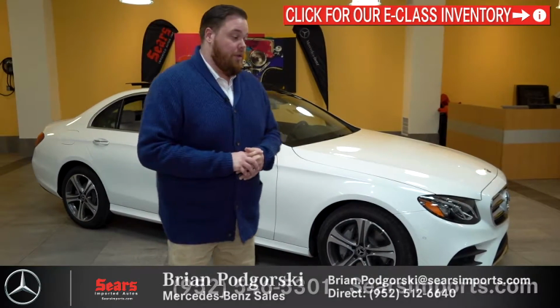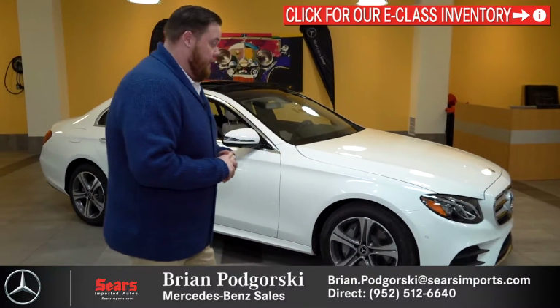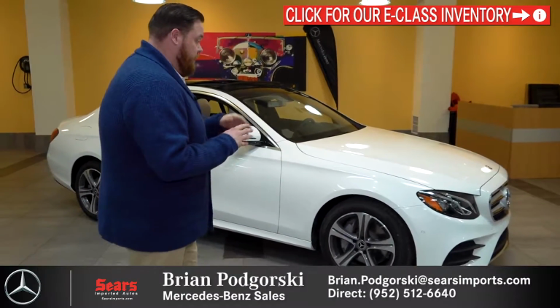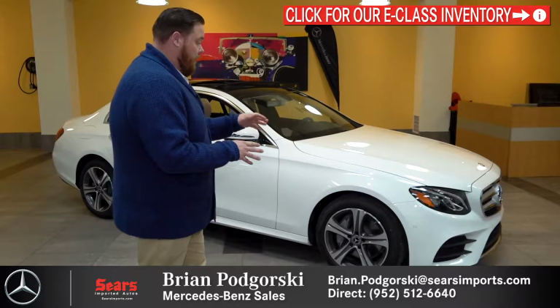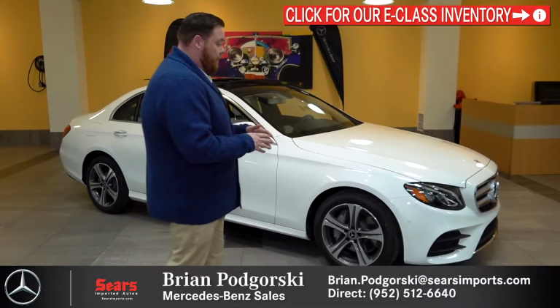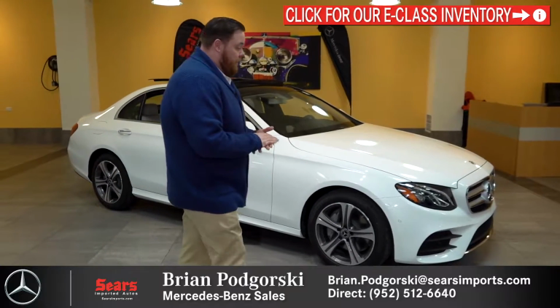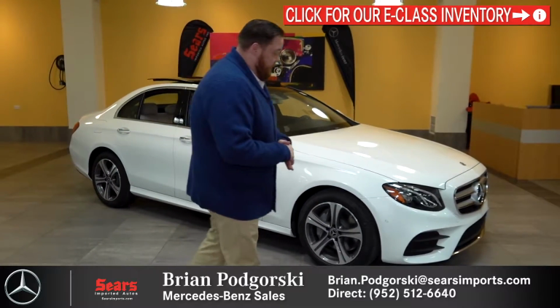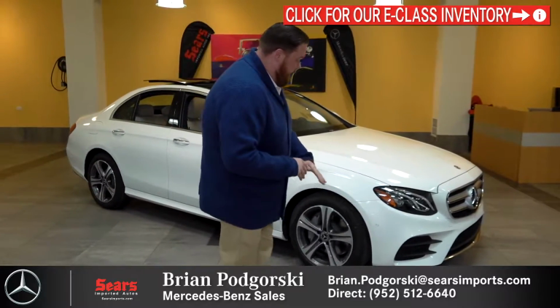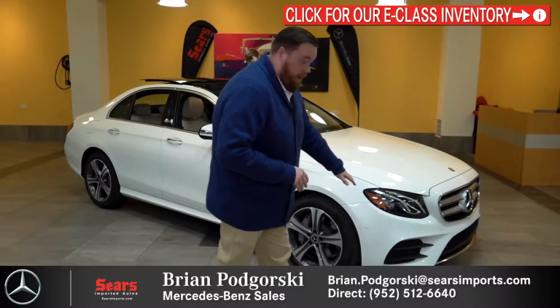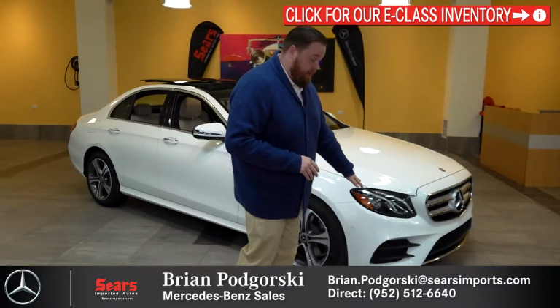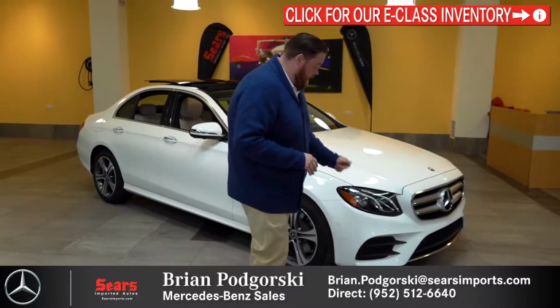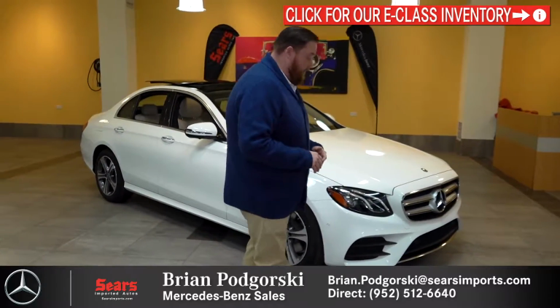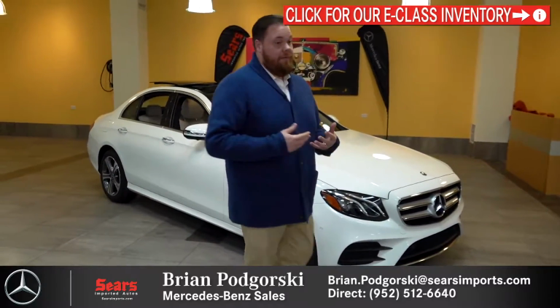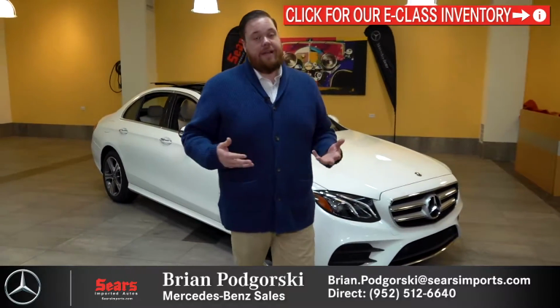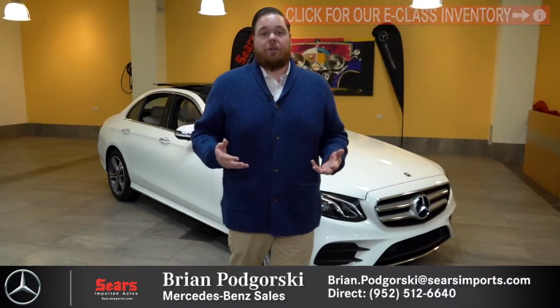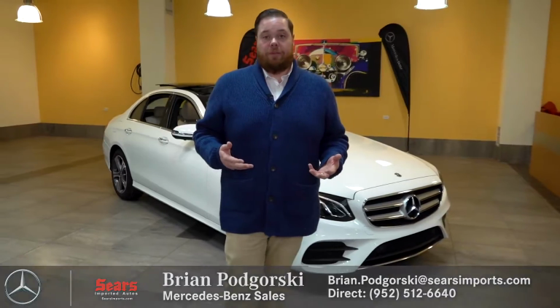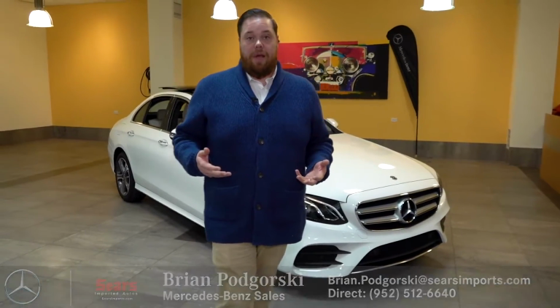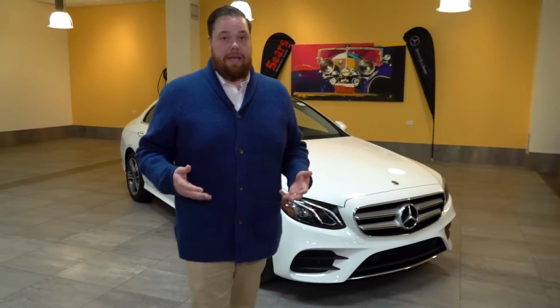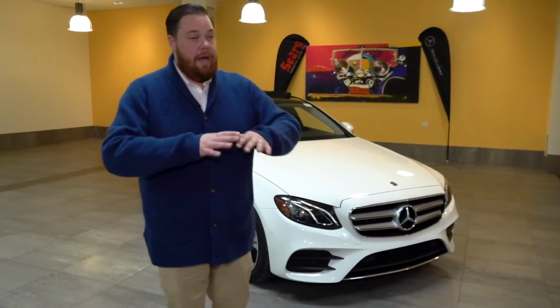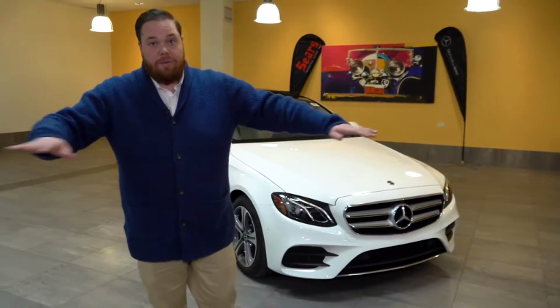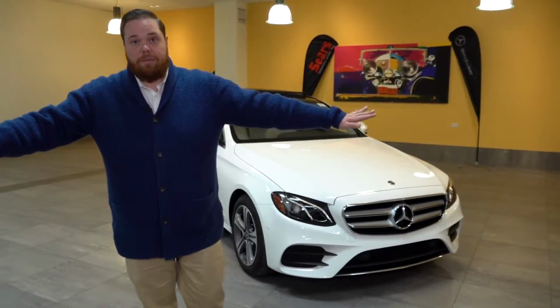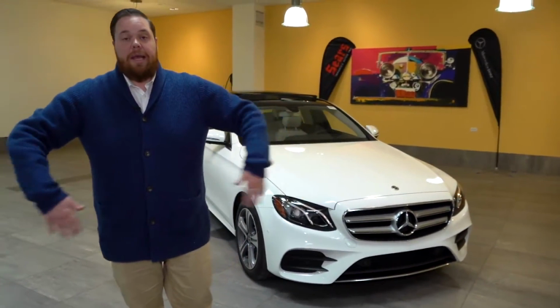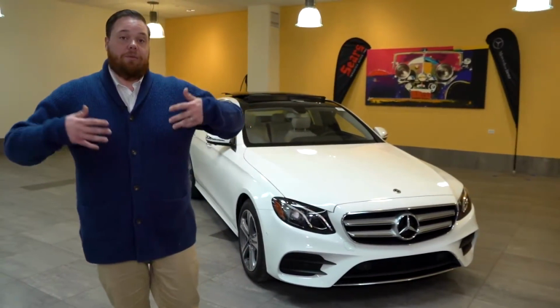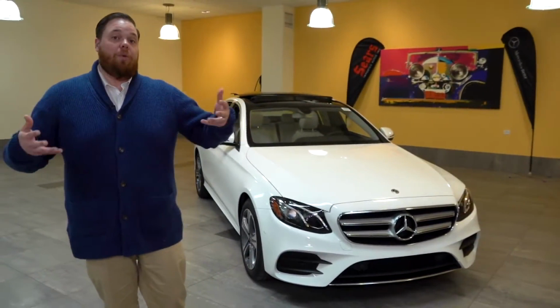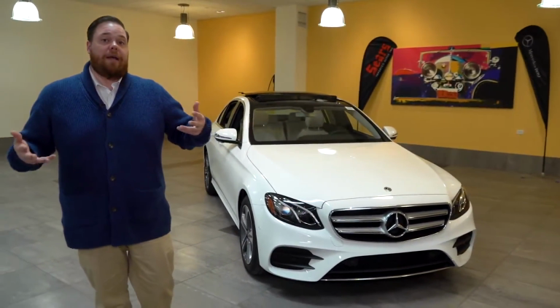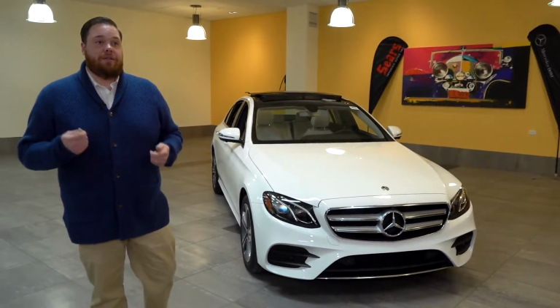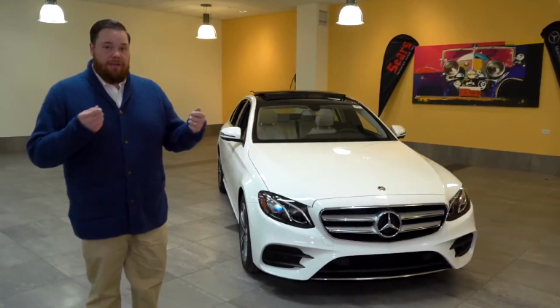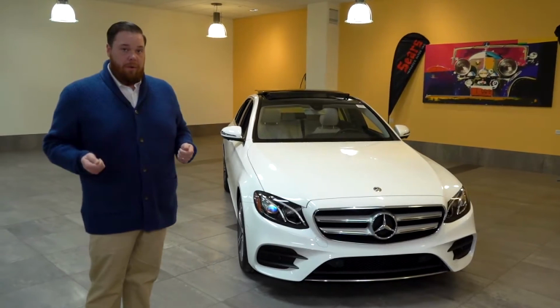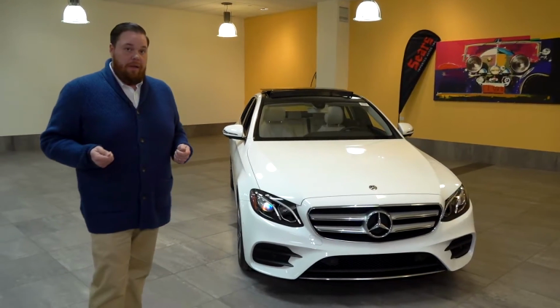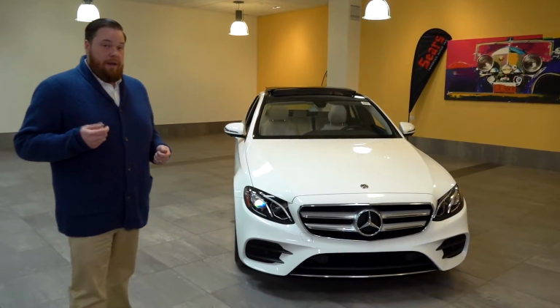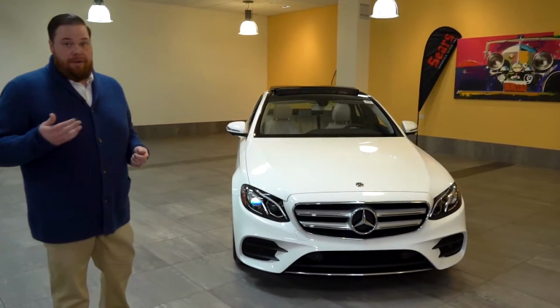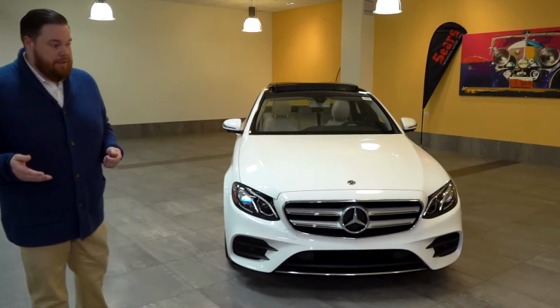First things first, let's walk around front. You're going to see the standard LED headlights — they're going to give you fantastic illumination while you're driving at night, a nice wide spread, and it's a pure white light so your eyes are going to work with it a lot better than halogens.